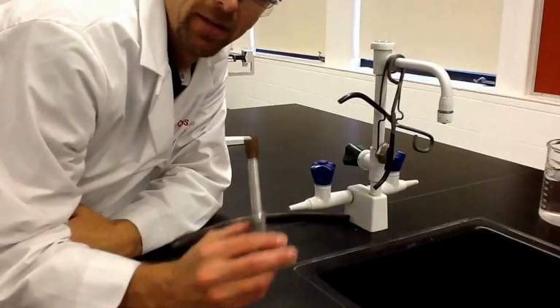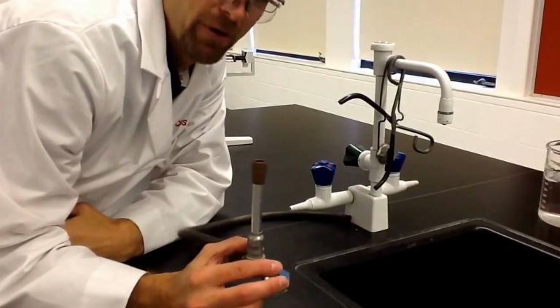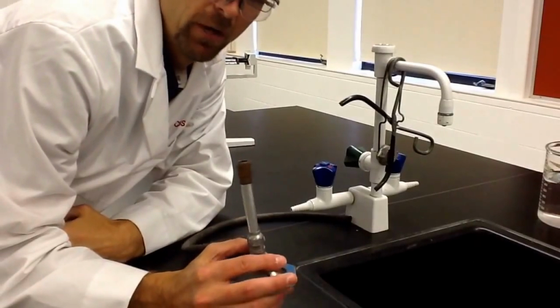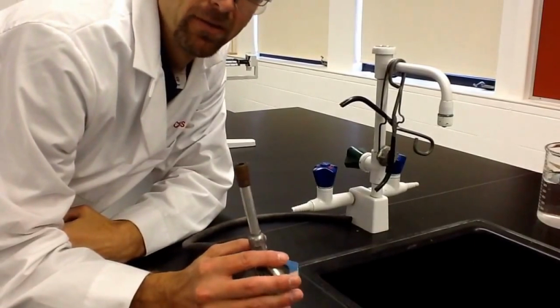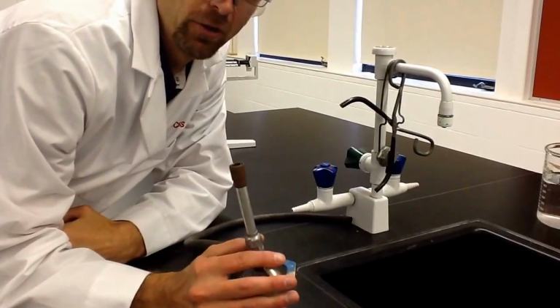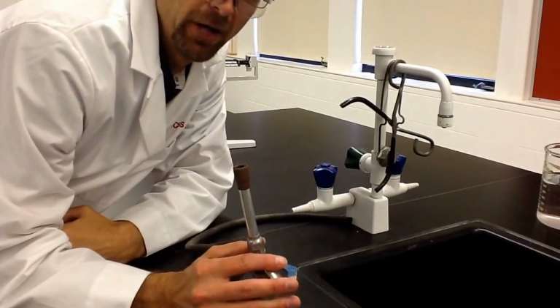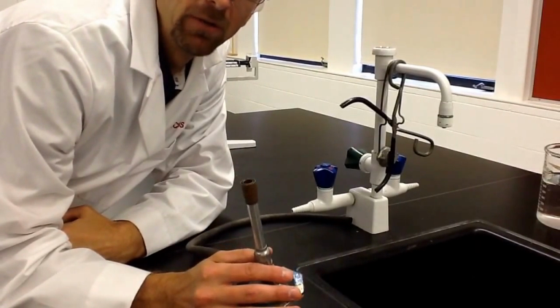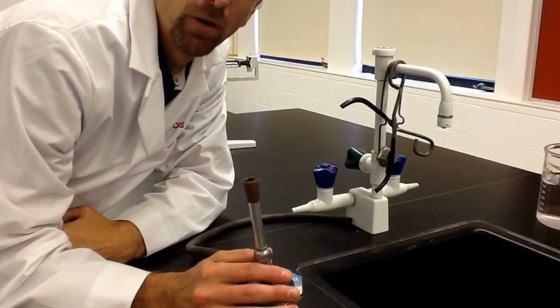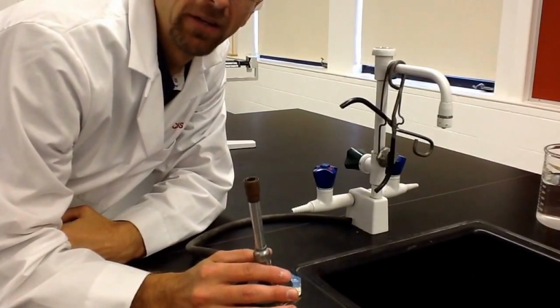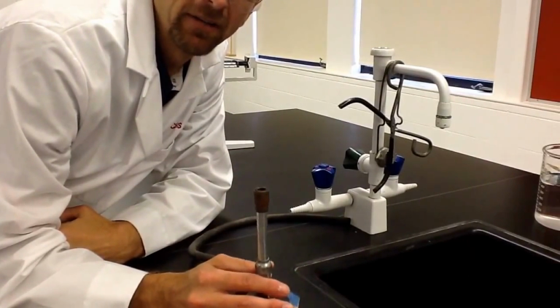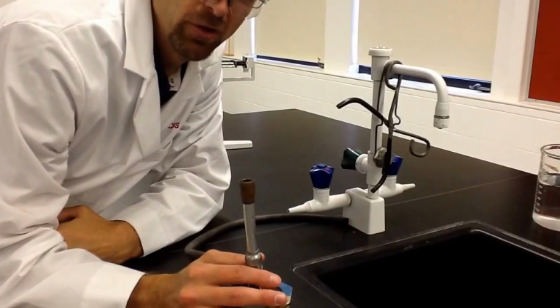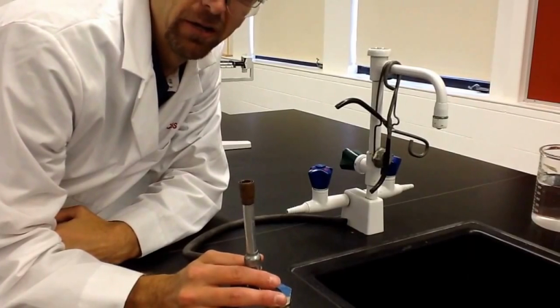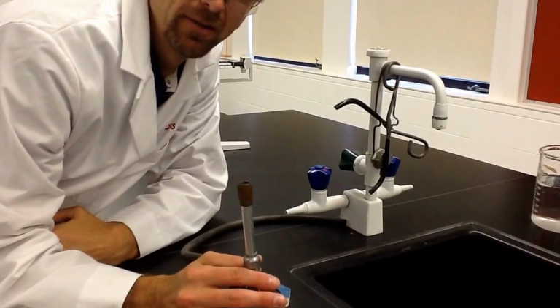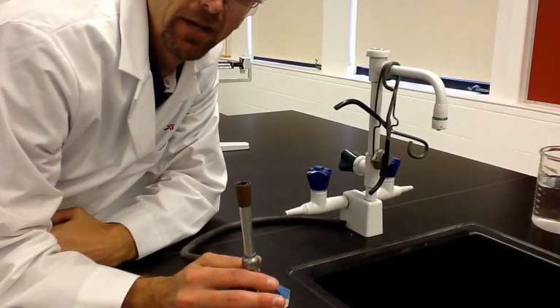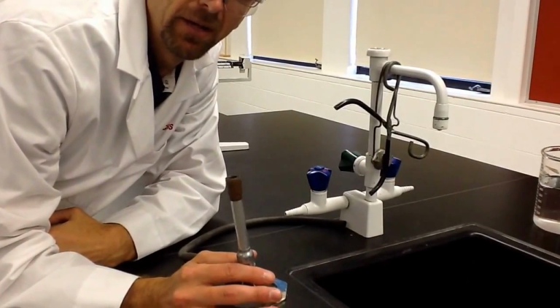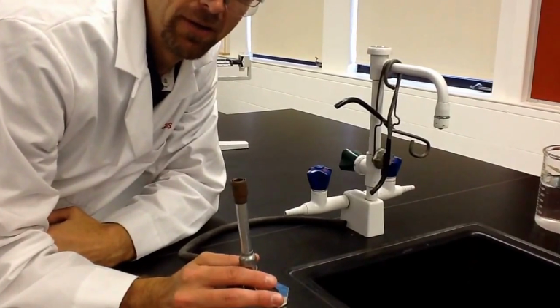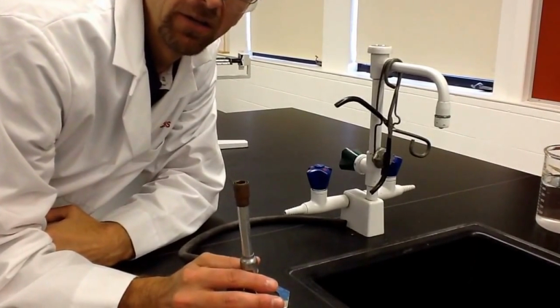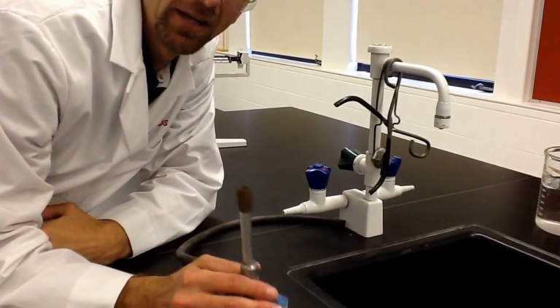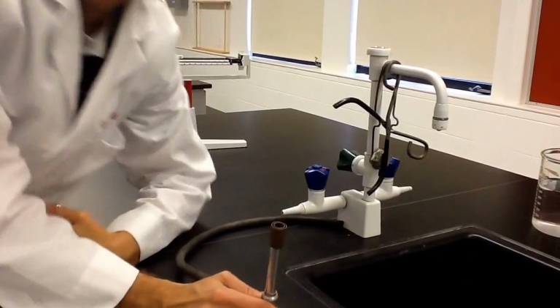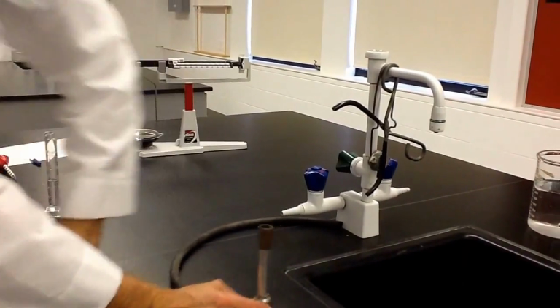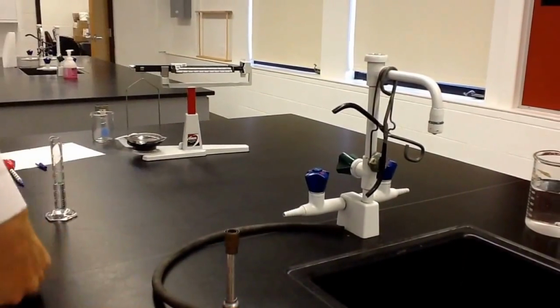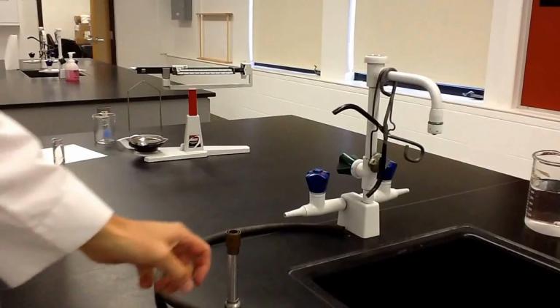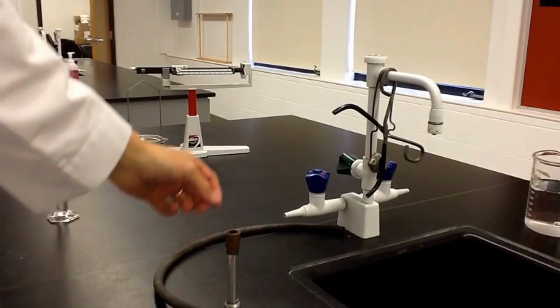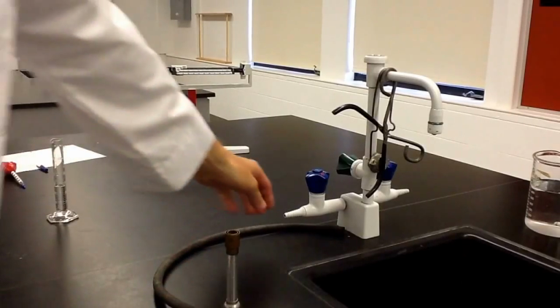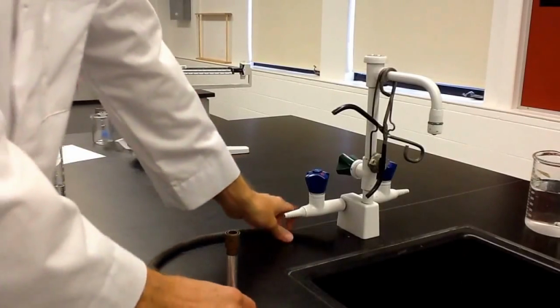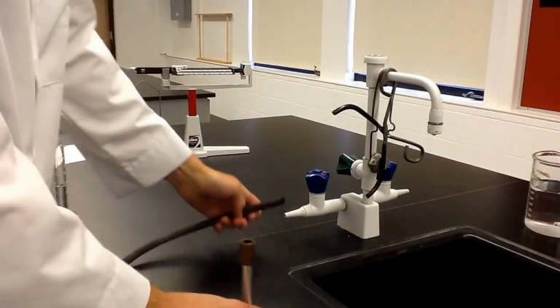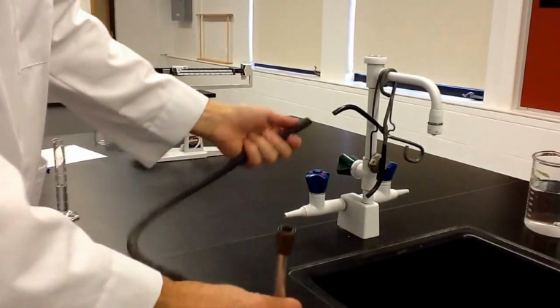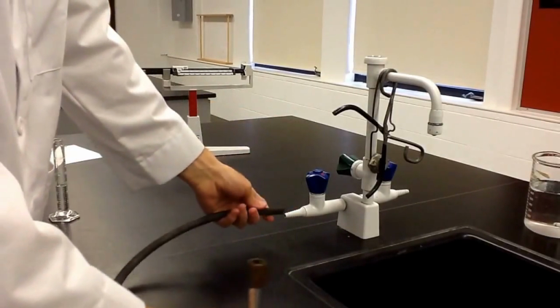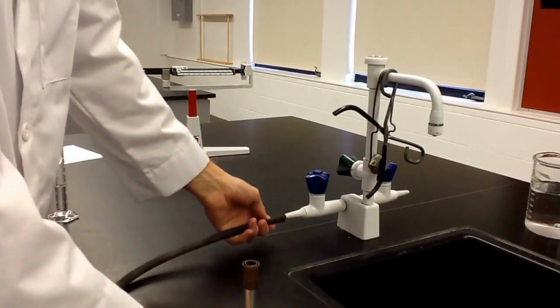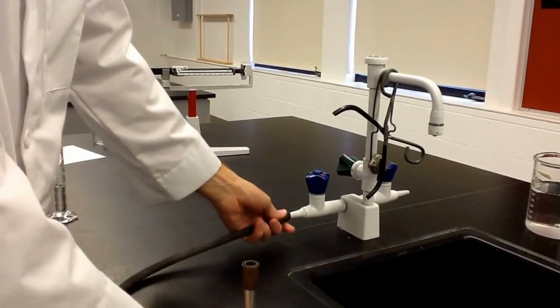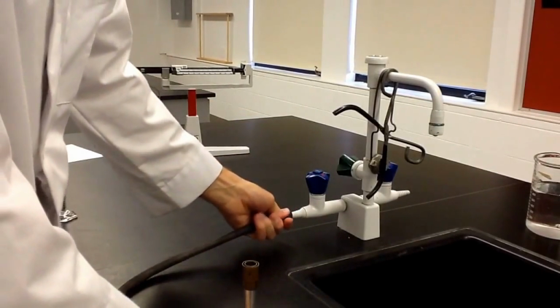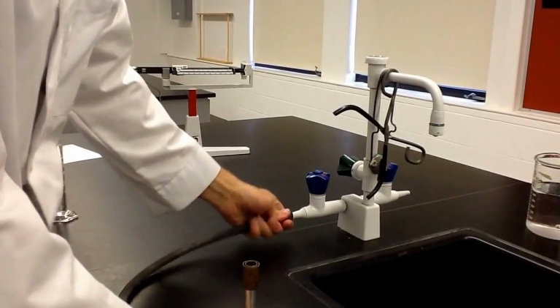This is a burner — this is a turtle burner — and we'll be using this quite often in class. I'm going to show you how to use it, how to light it, and how we take care of it in class. First of all, you have to hook the hose up to the gas valve.